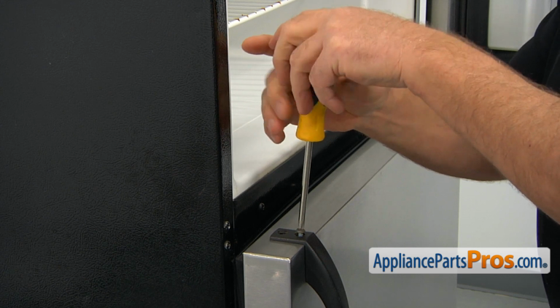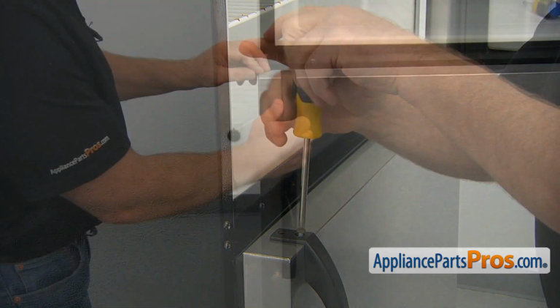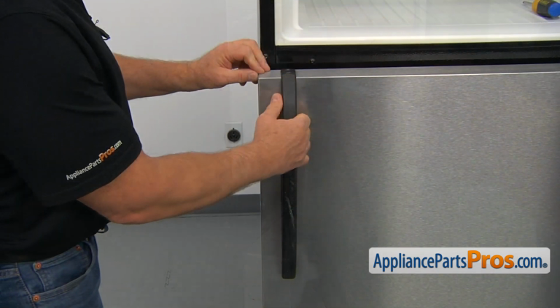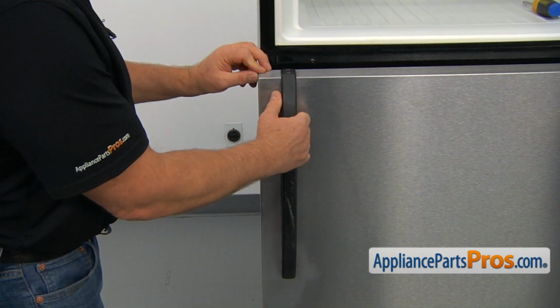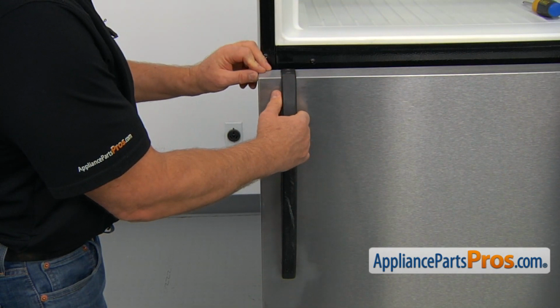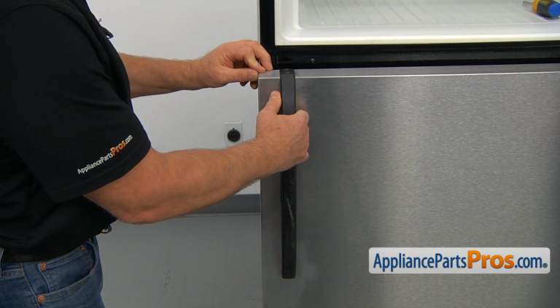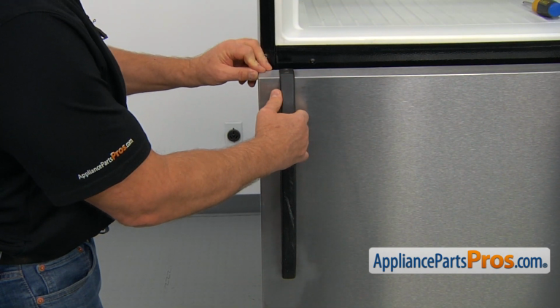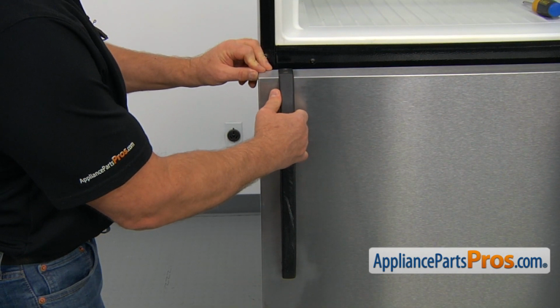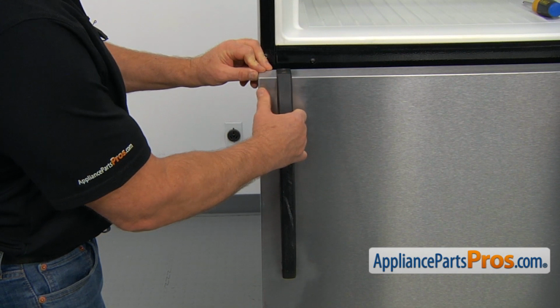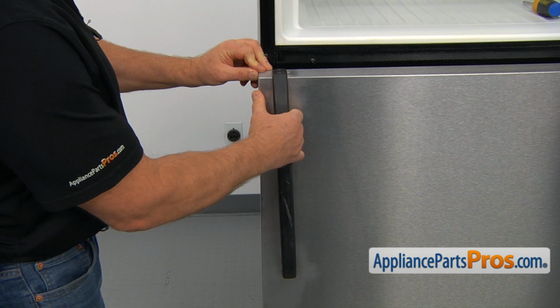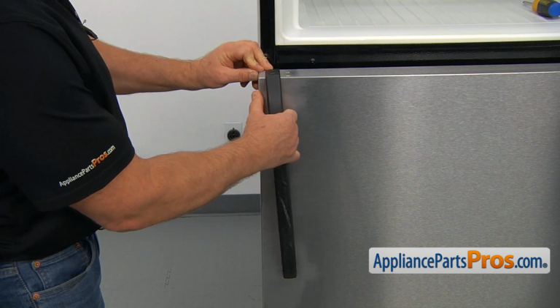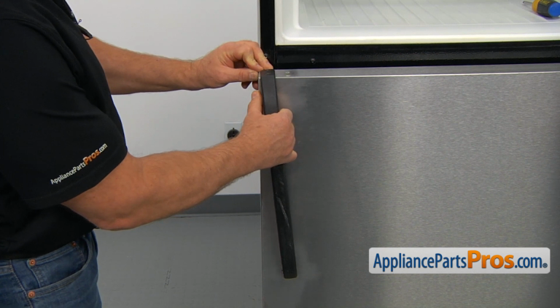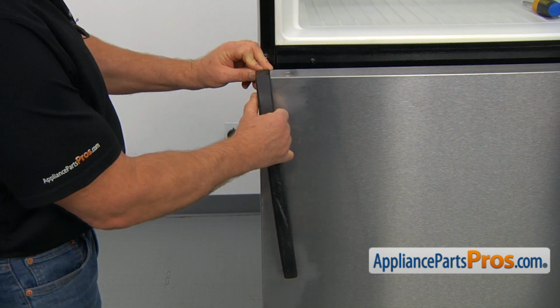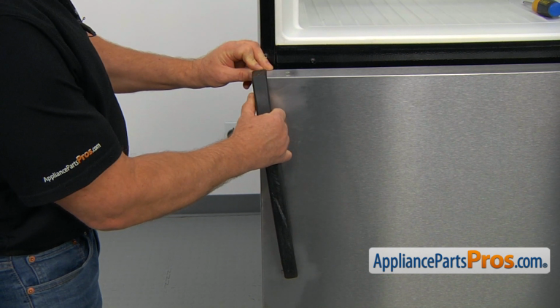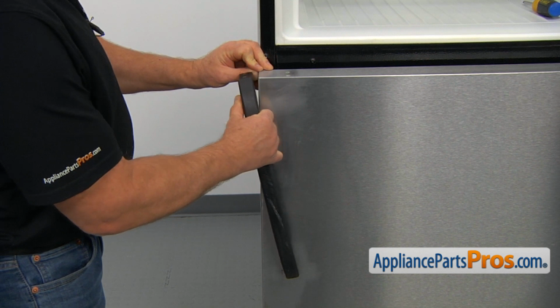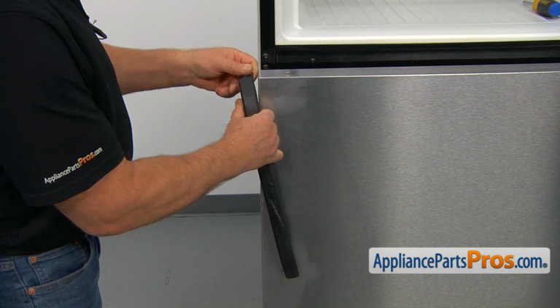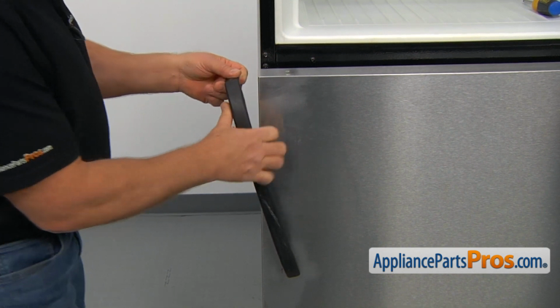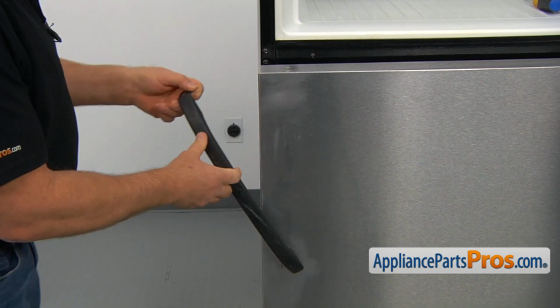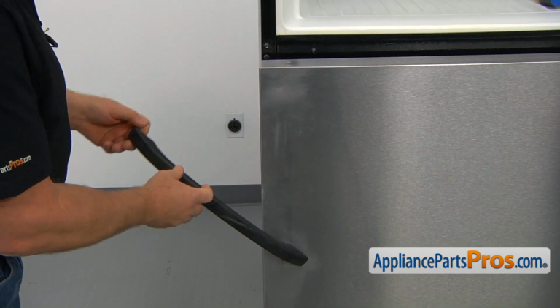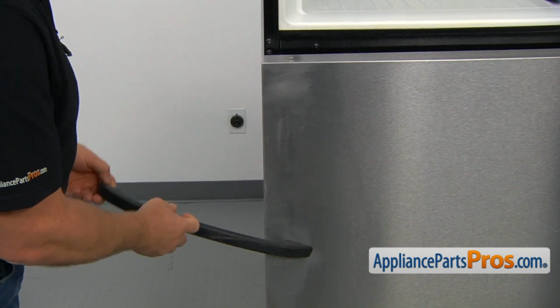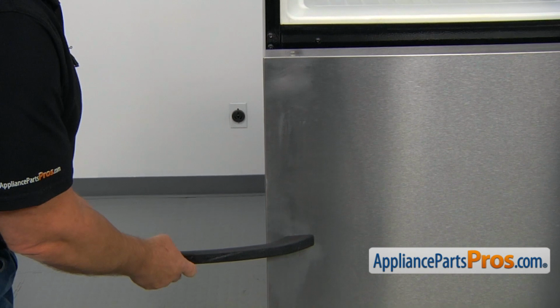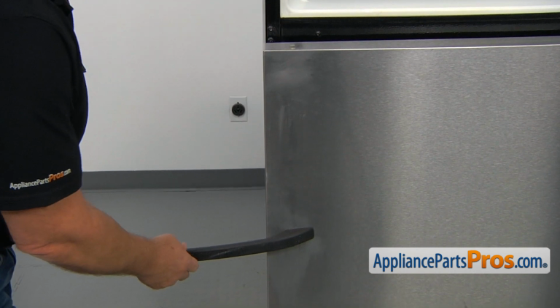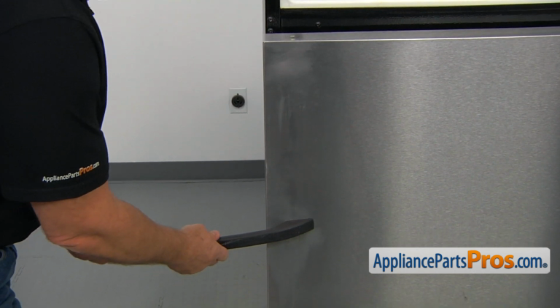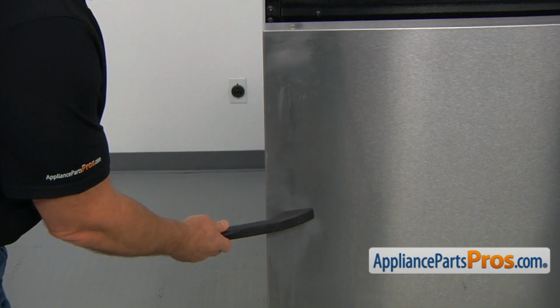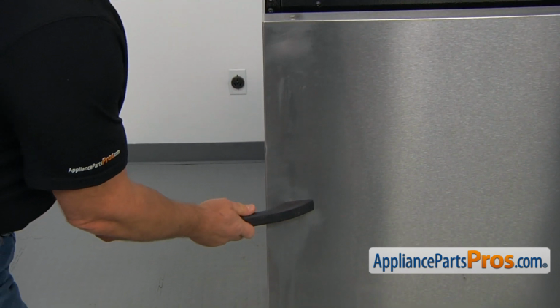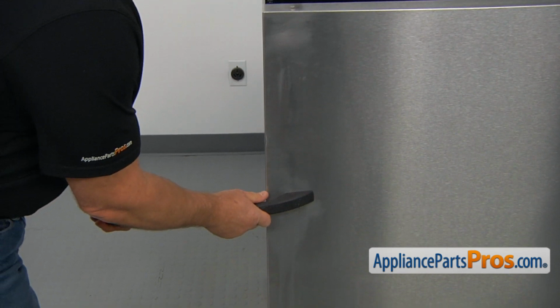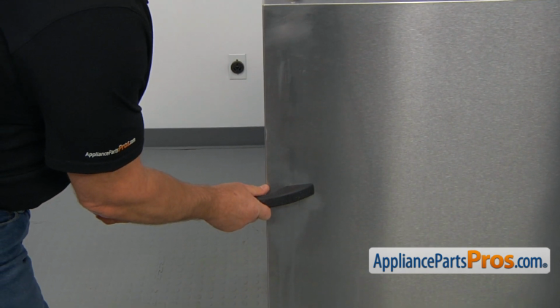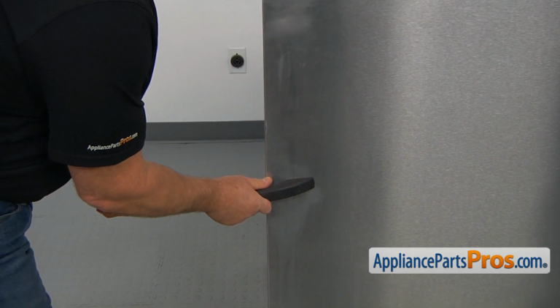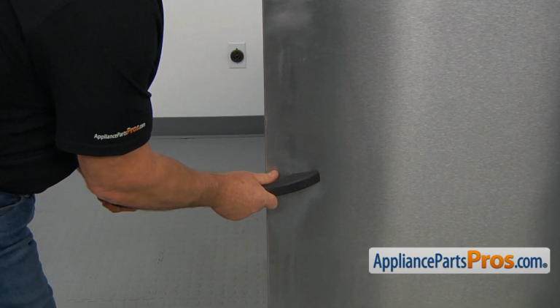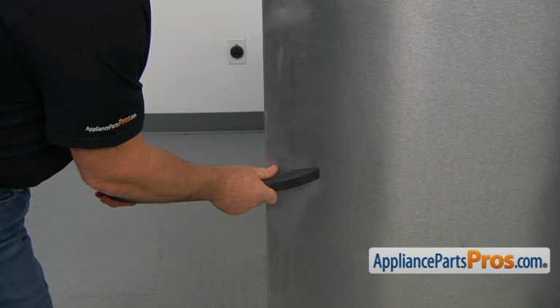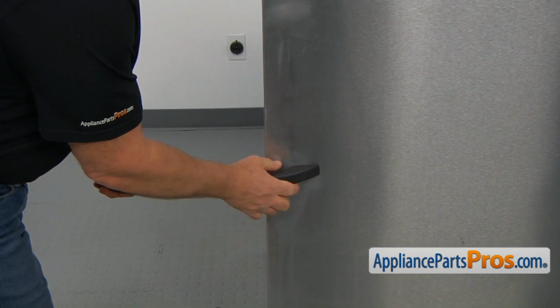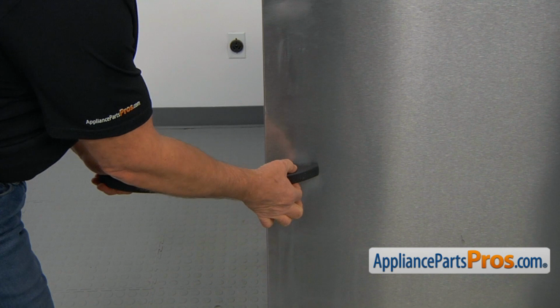Now I'm going to pull up on the handle and move it to the outer edge of the door. I'm going to turn it about 90 degrees and push it in to disengage the bottom.